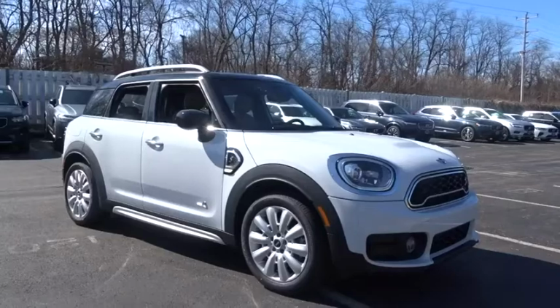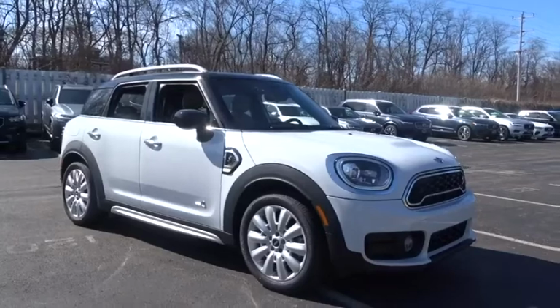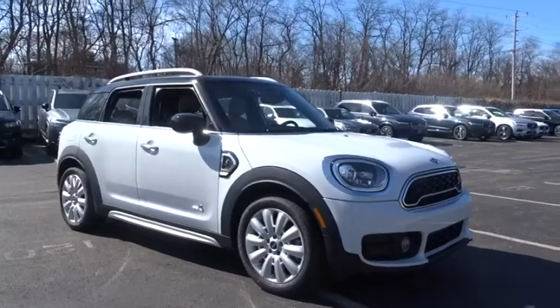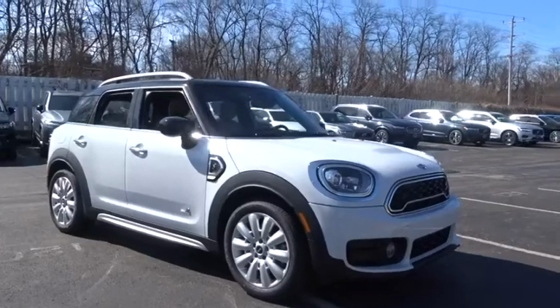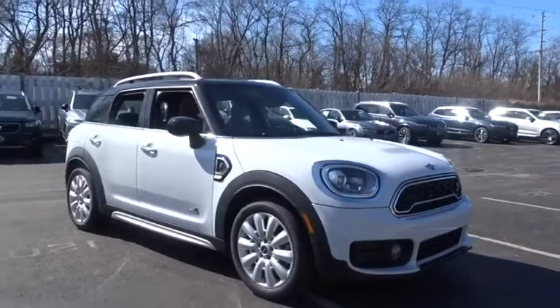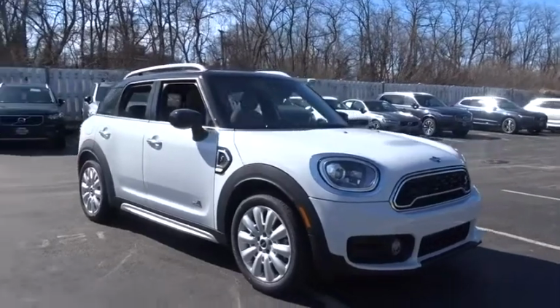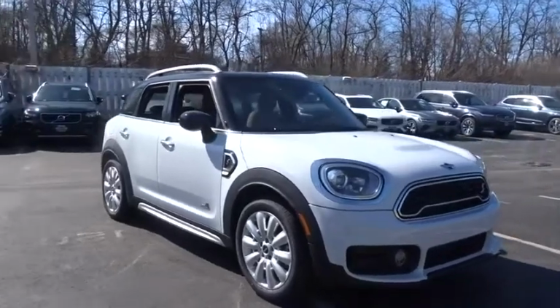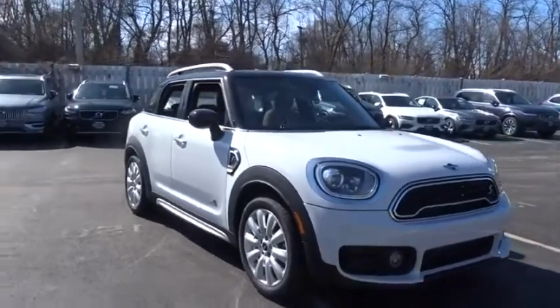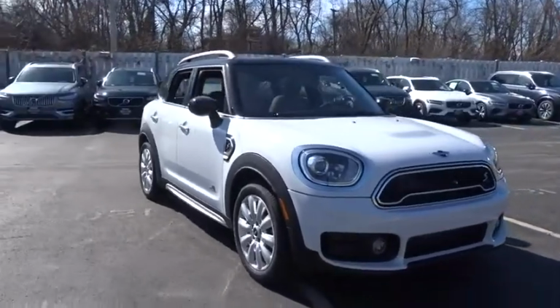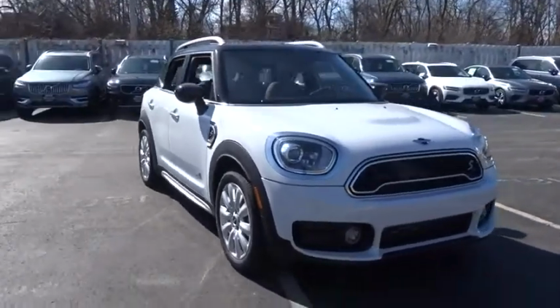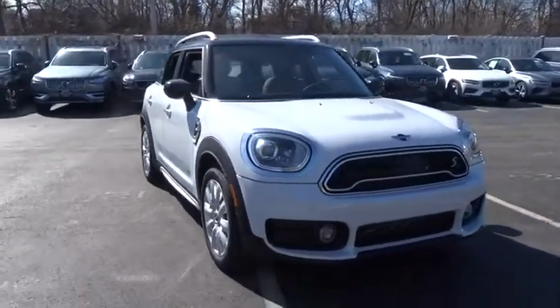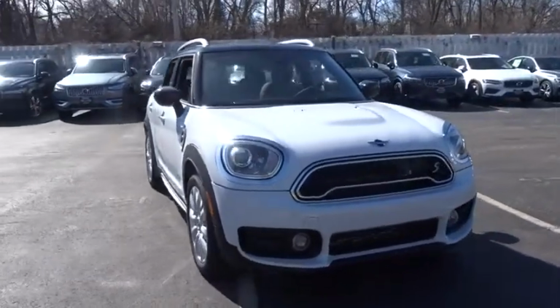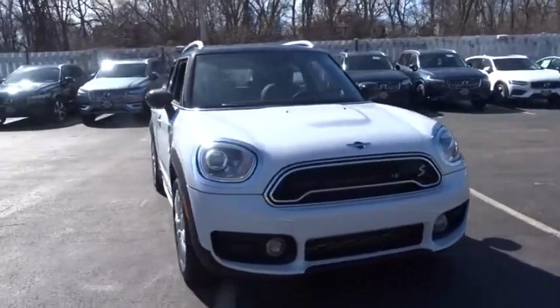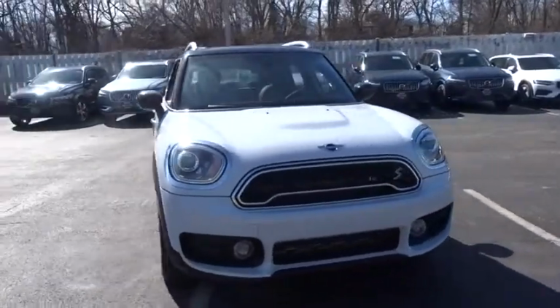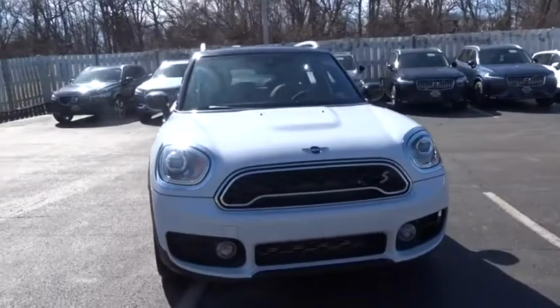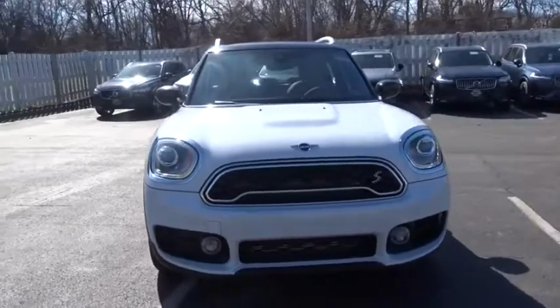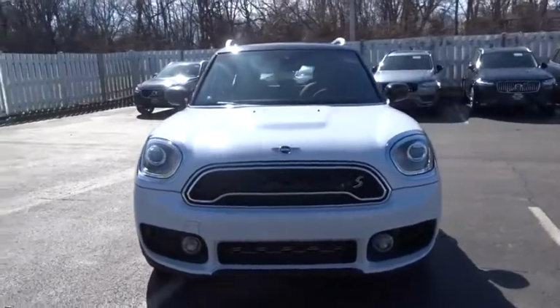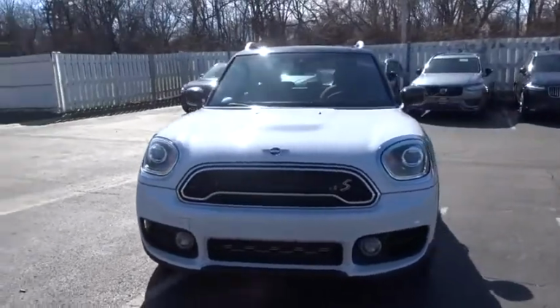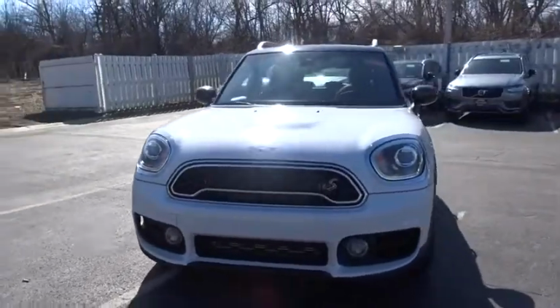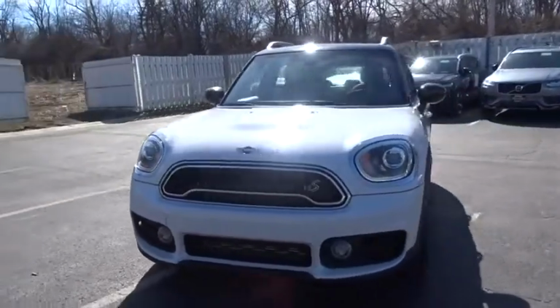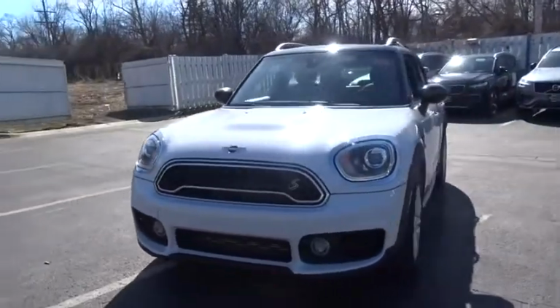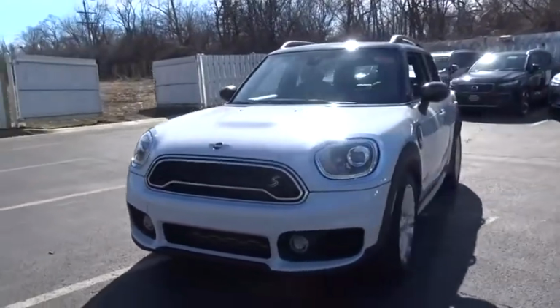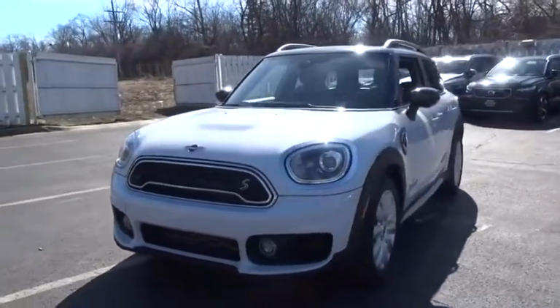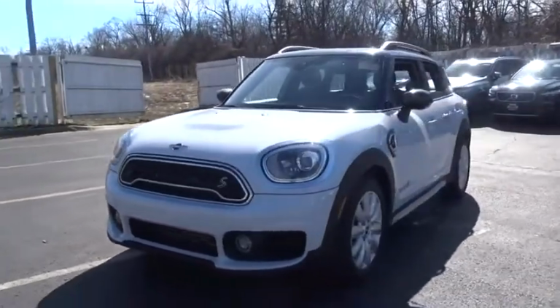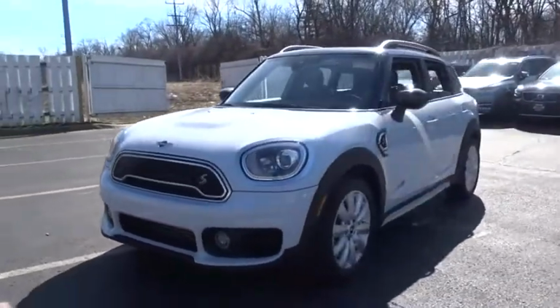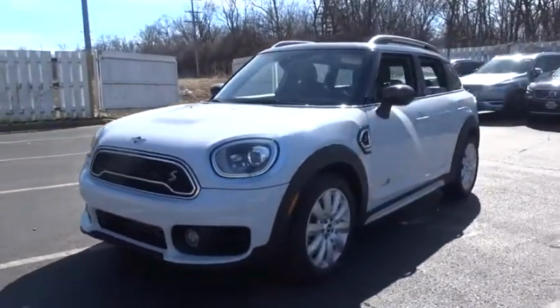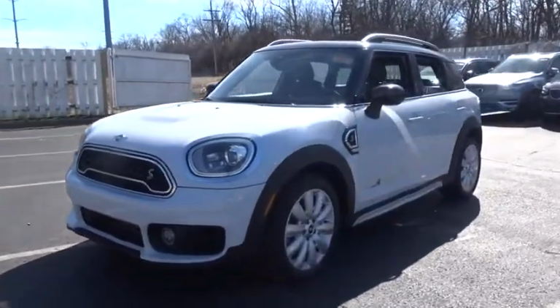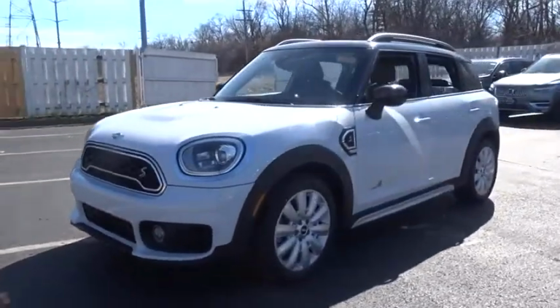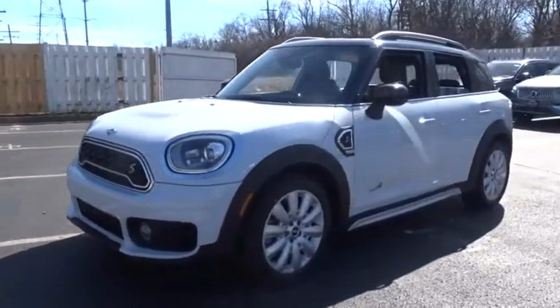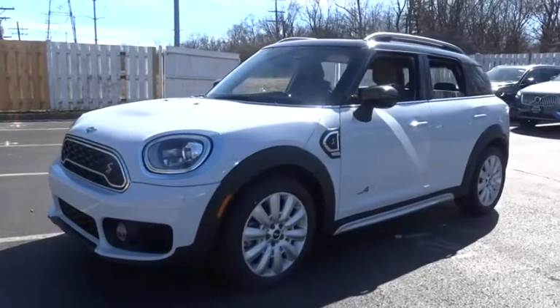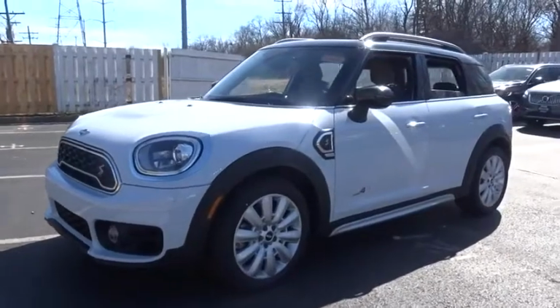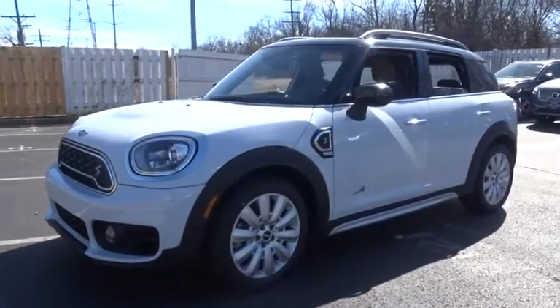You are going to love the 2020 Mini Countryman. The Countryman is a bright idea — four doors, more interior space, and positioning that evokes the rally heritage of the original Mini.